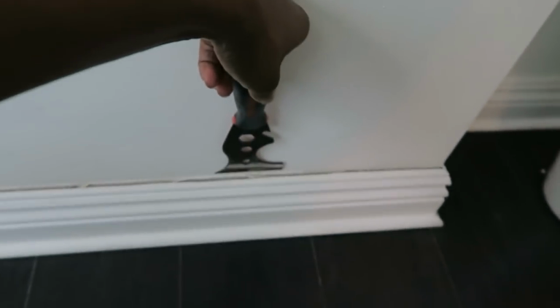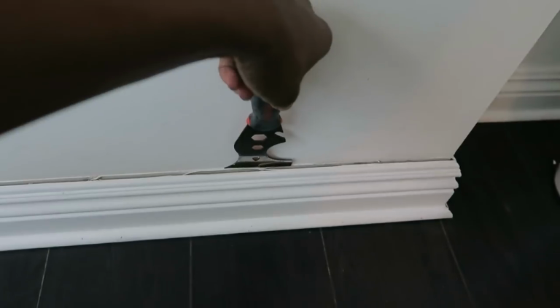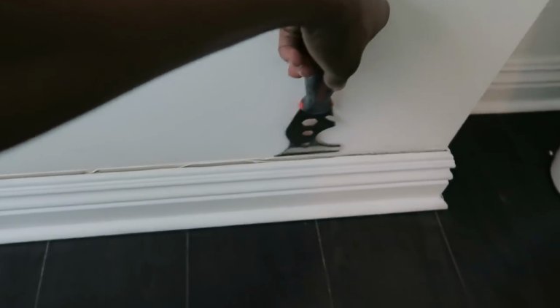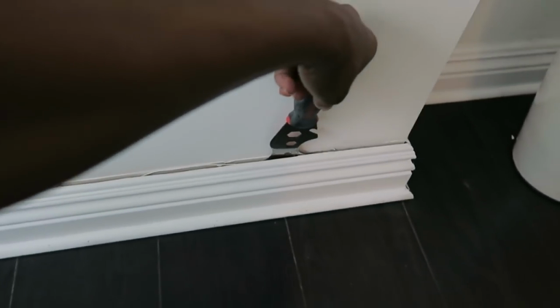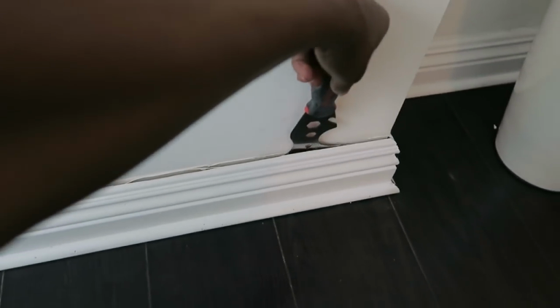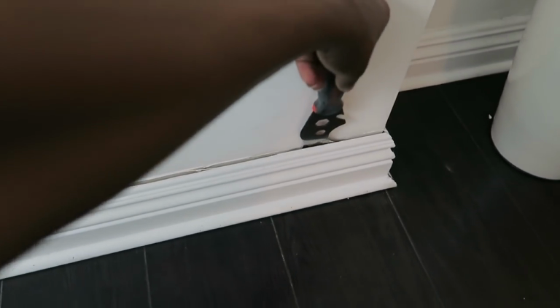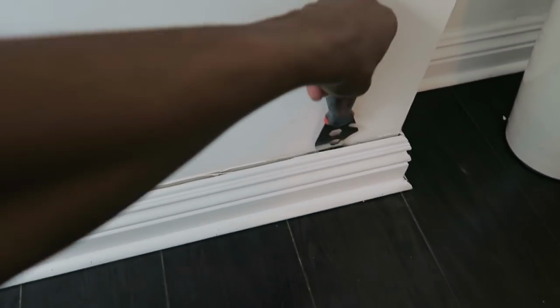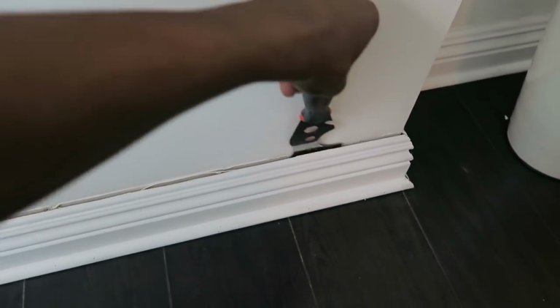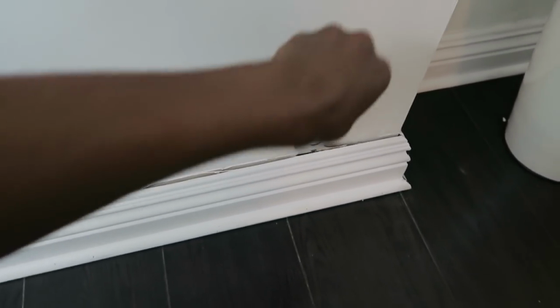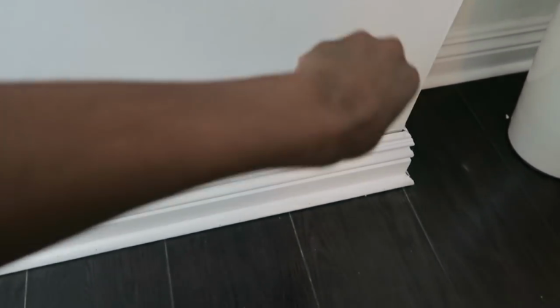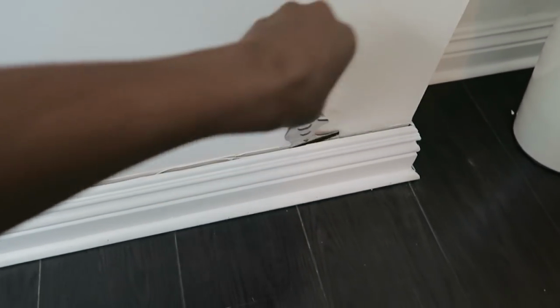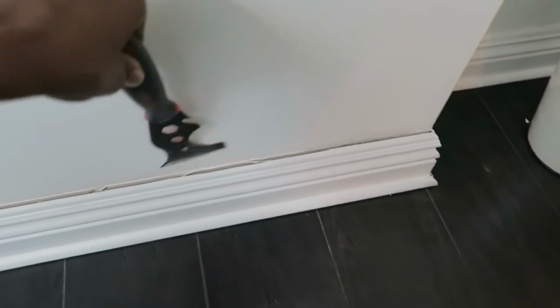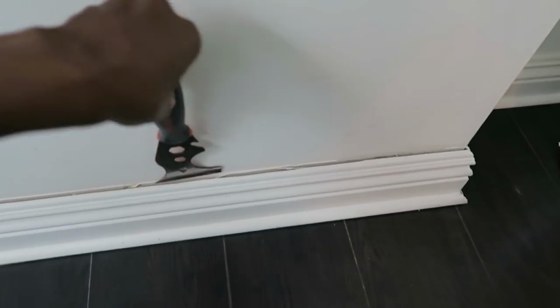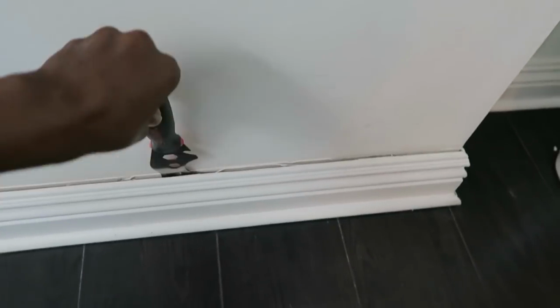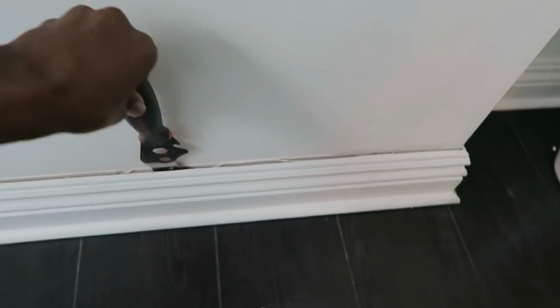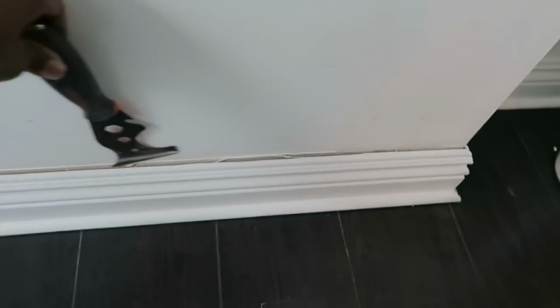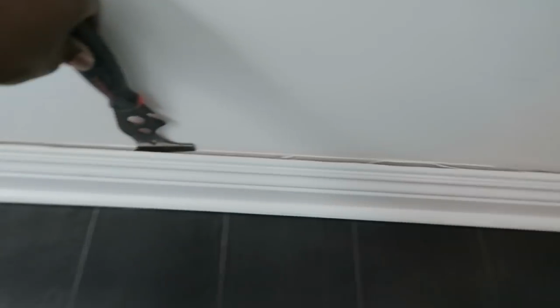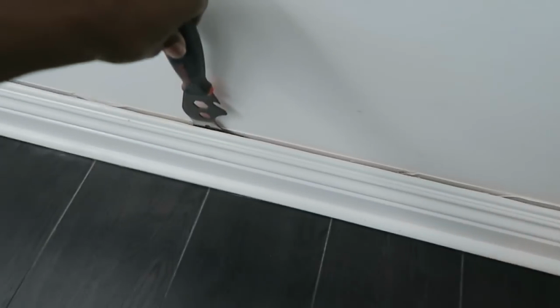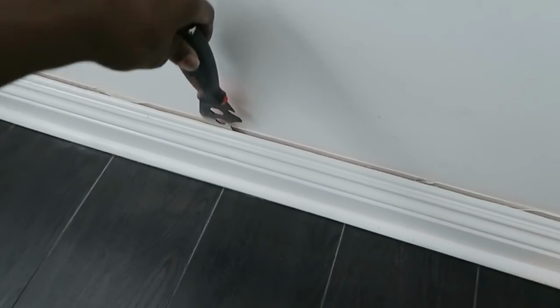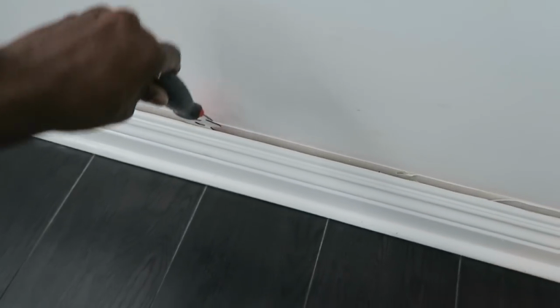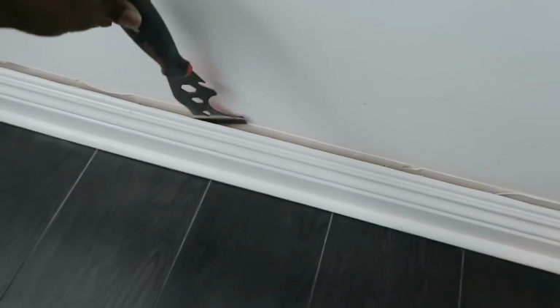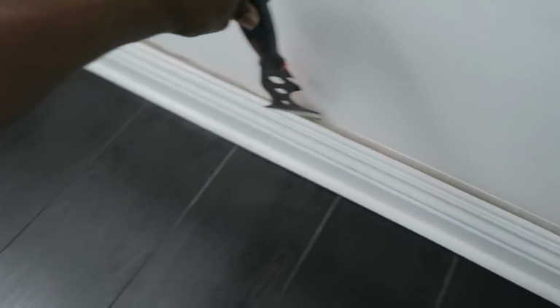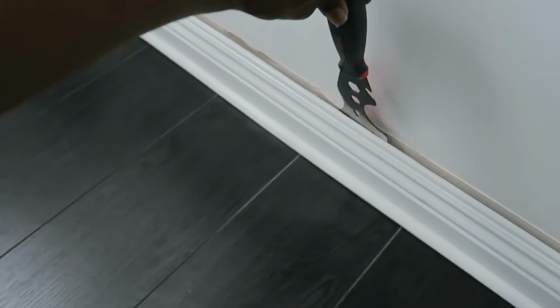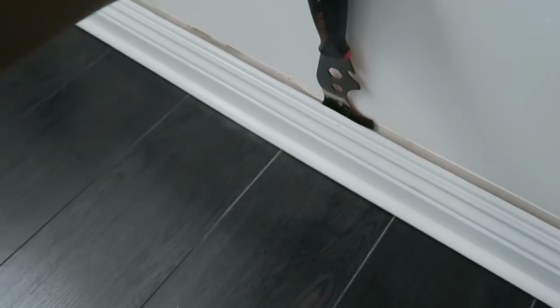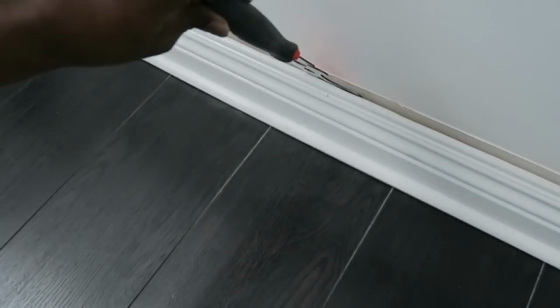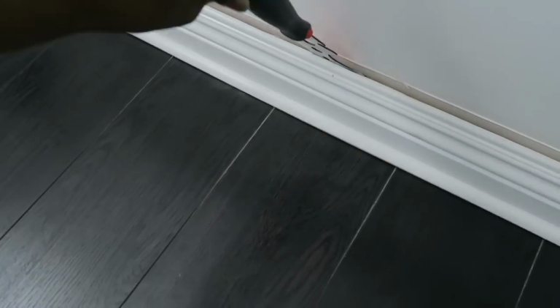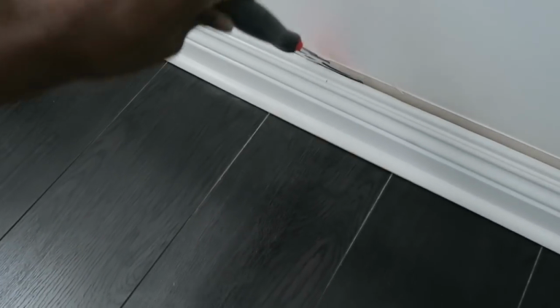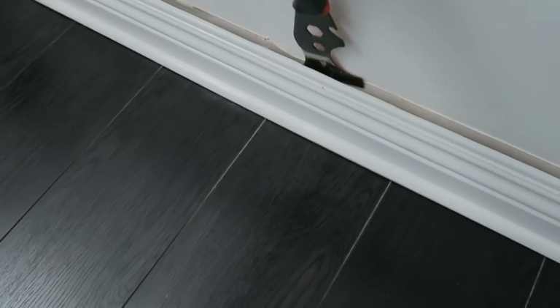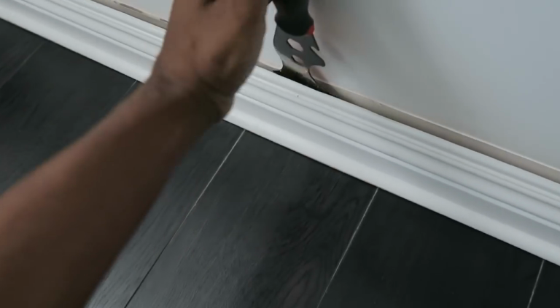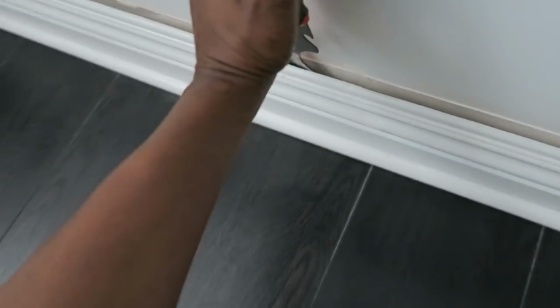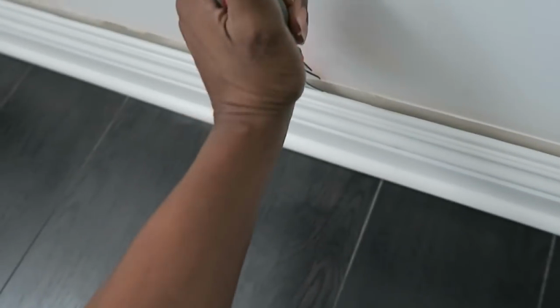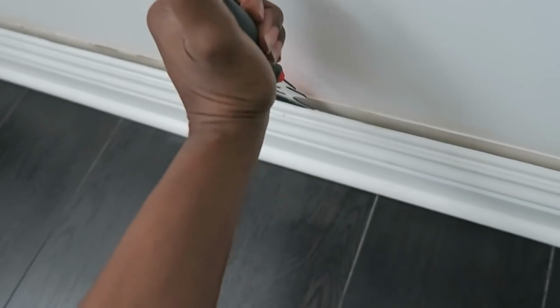The first thing we're going to do is pry off this baseboard as nicely as possible. It's always easiest to score it first to remove the caulk rather than damage your wall, so try to score it first and then gently pry it off the wall.